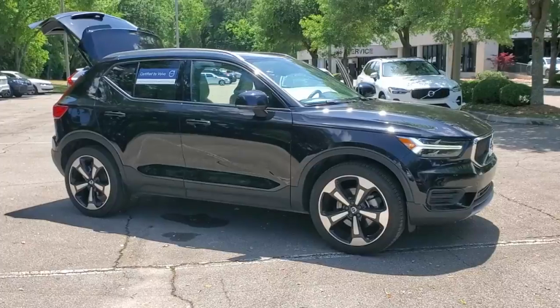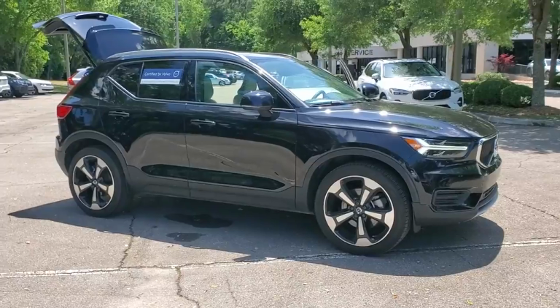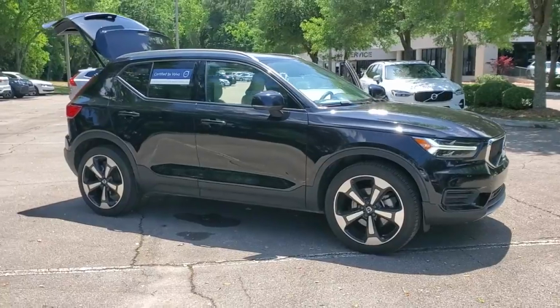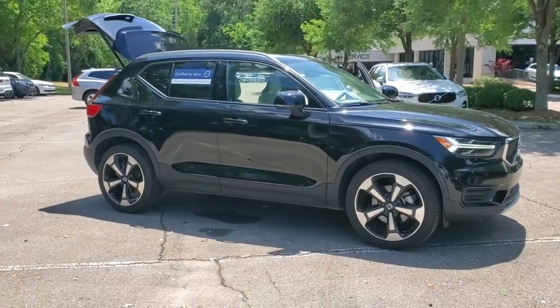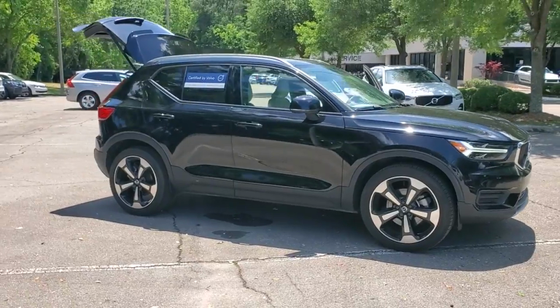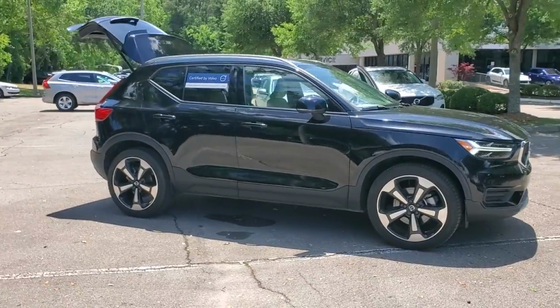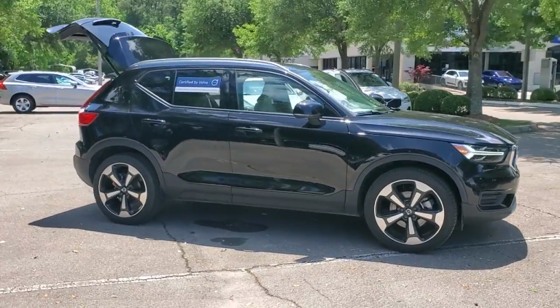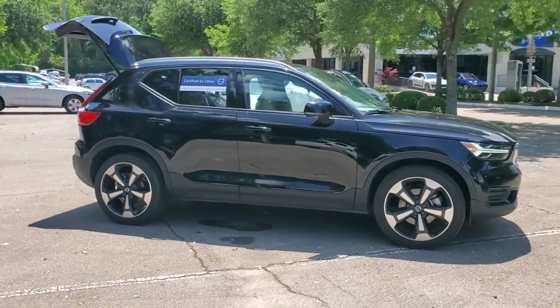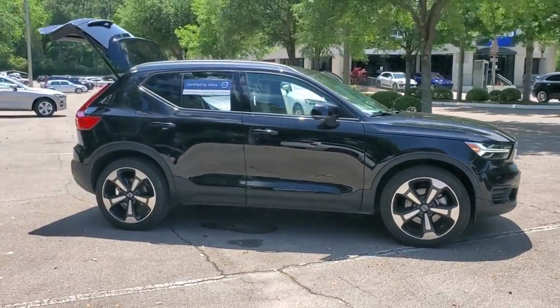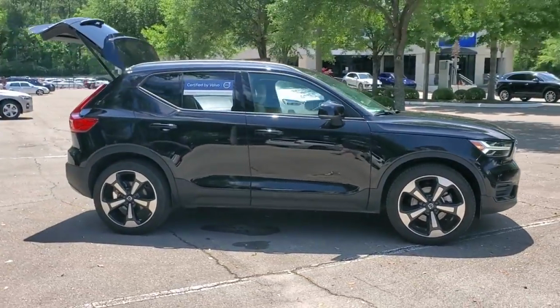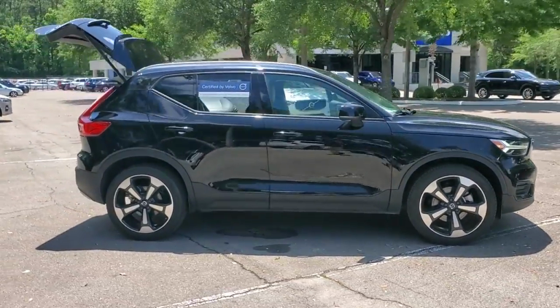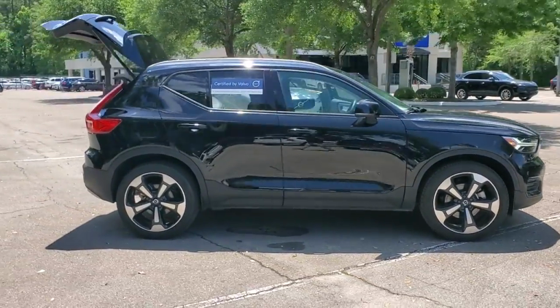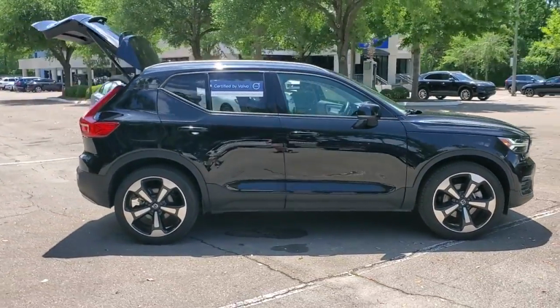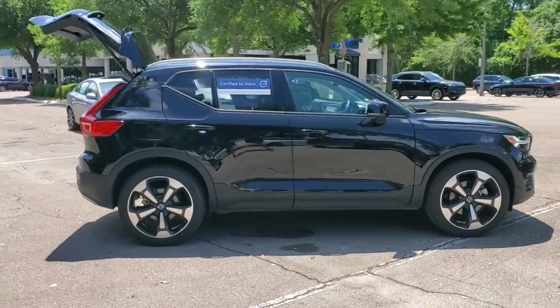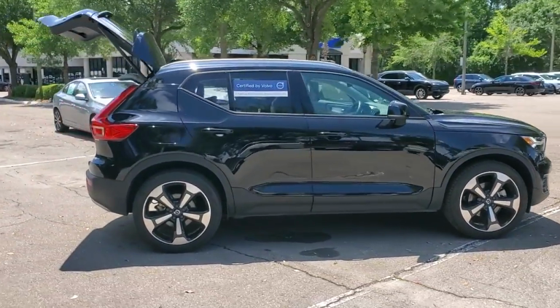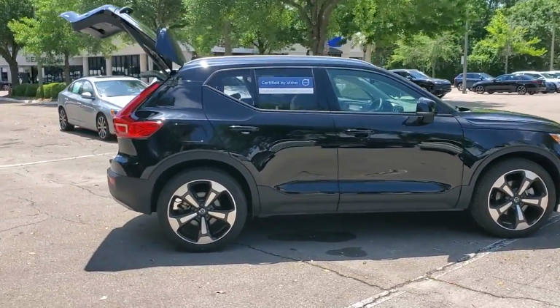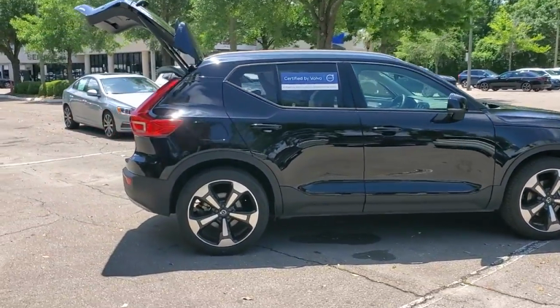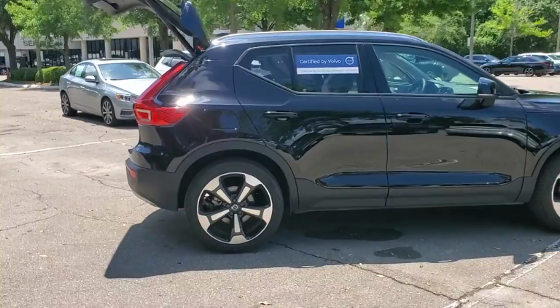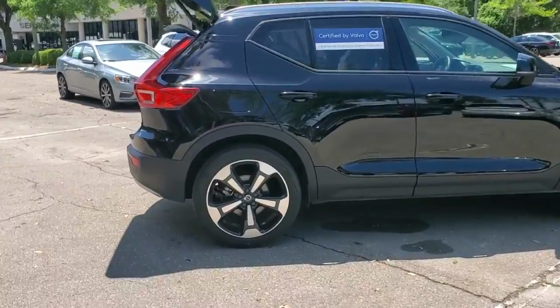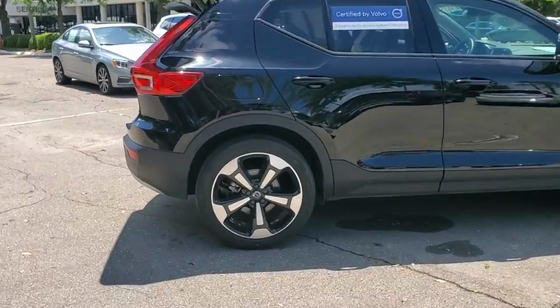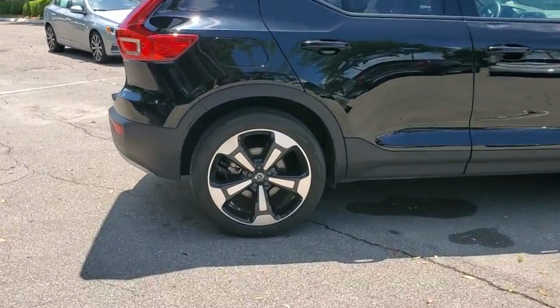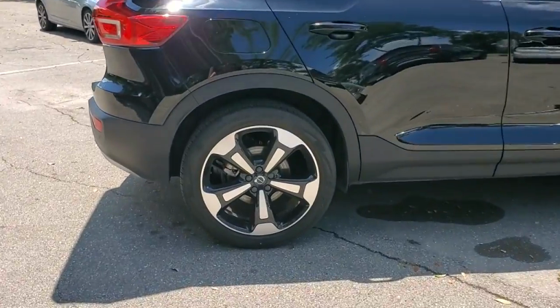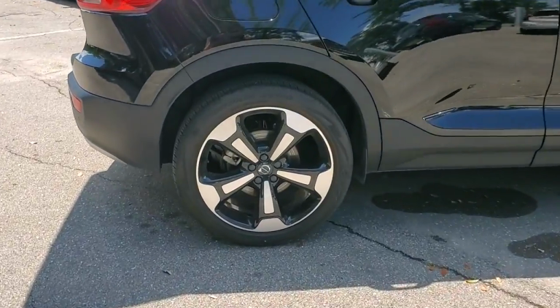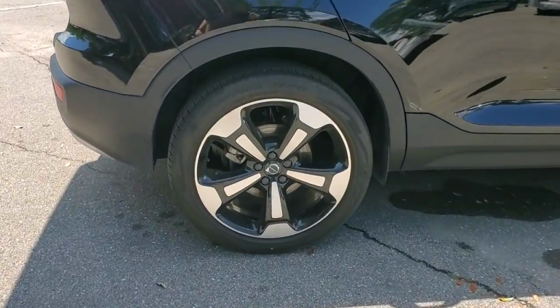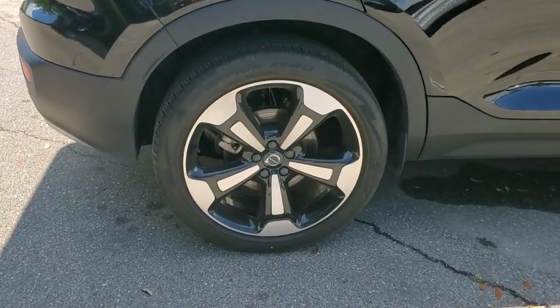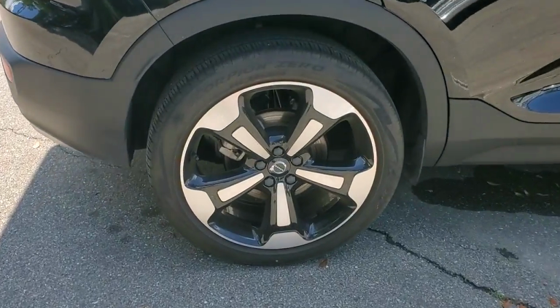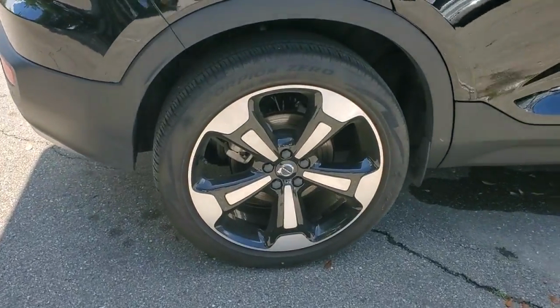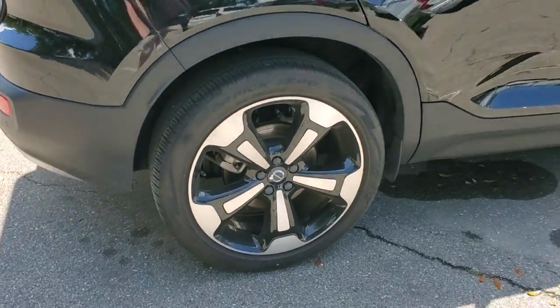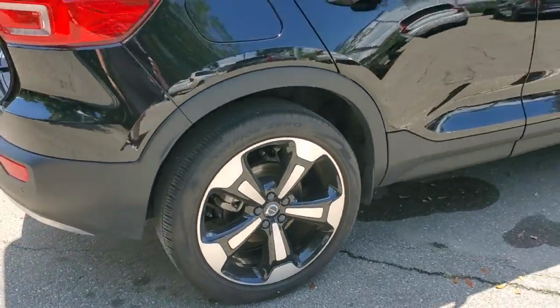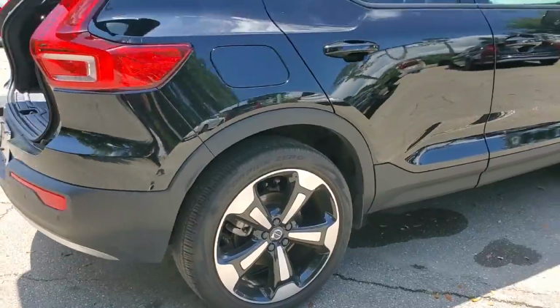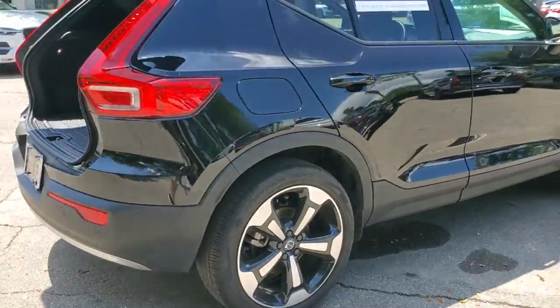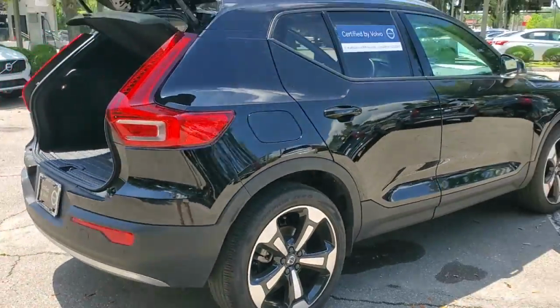Go home happy with the 2020 Volvo XC40. This vehicle still has fewer than 20,000 miles on the clock, so it won't last long.